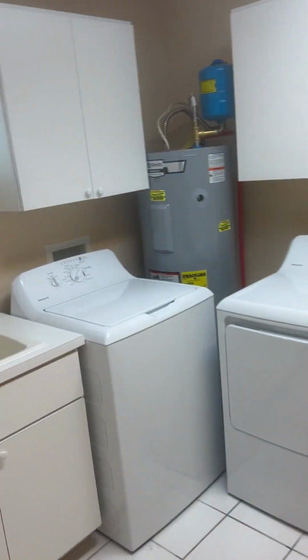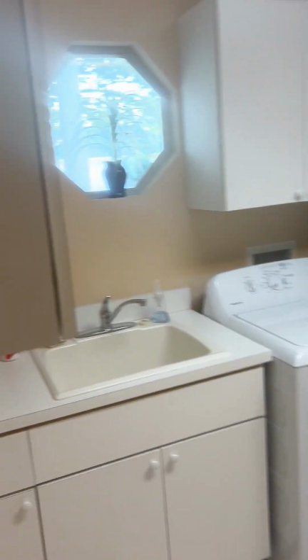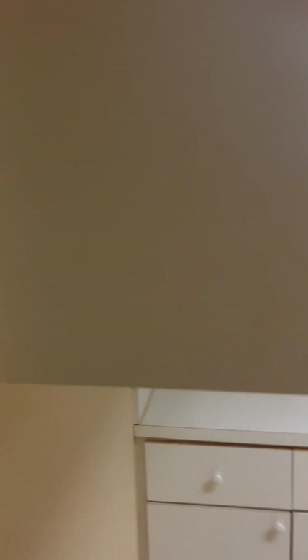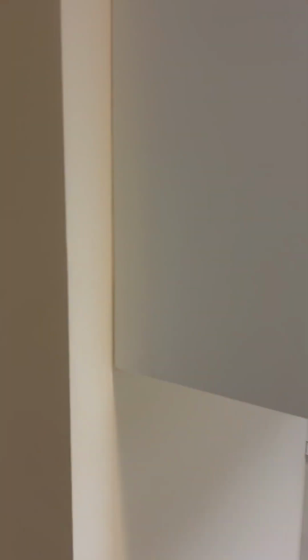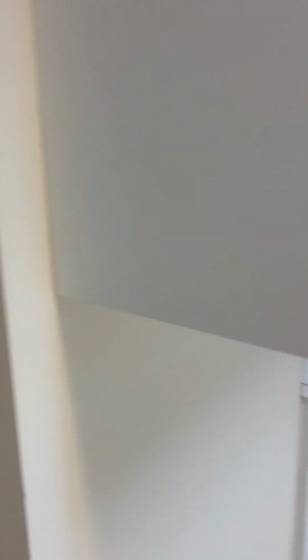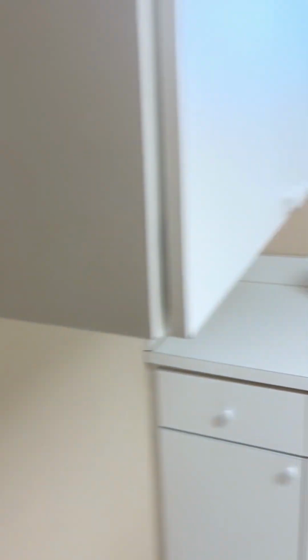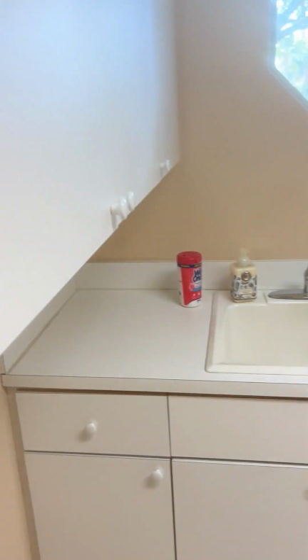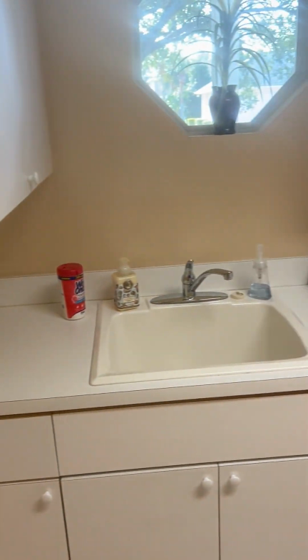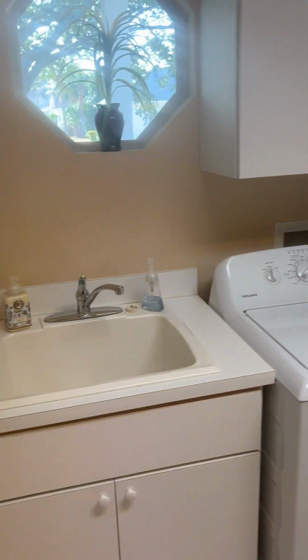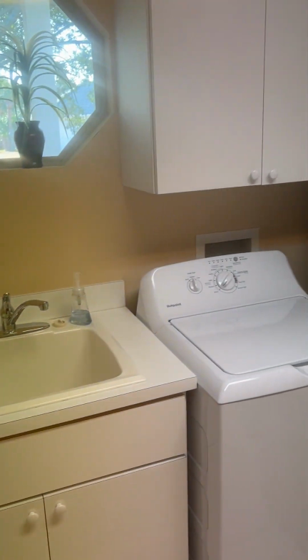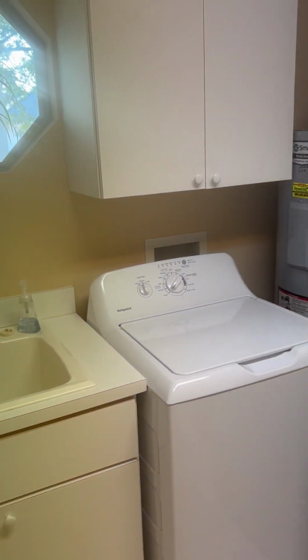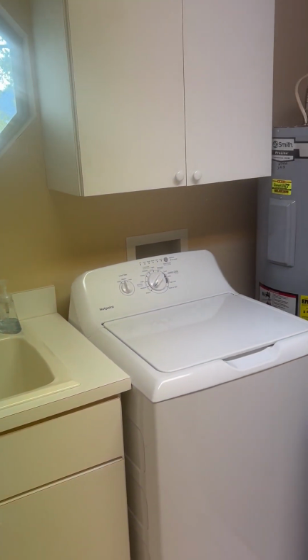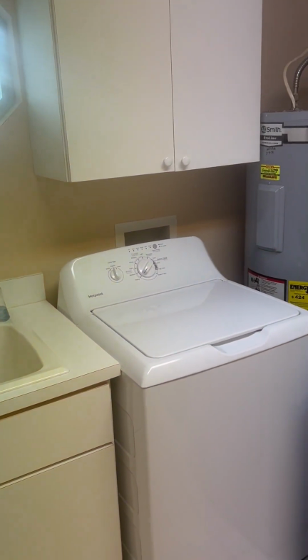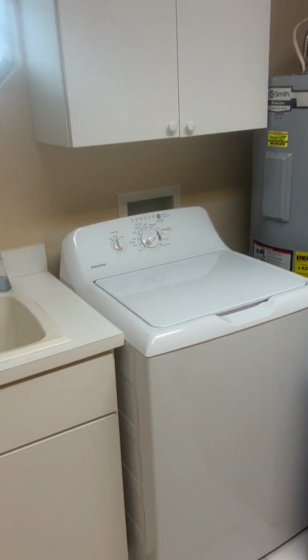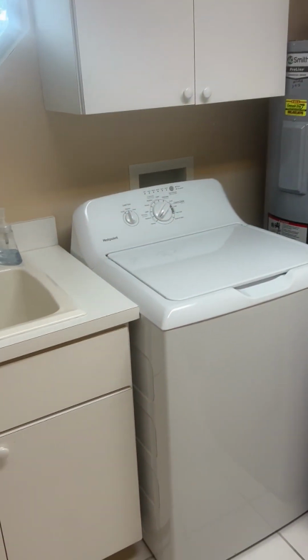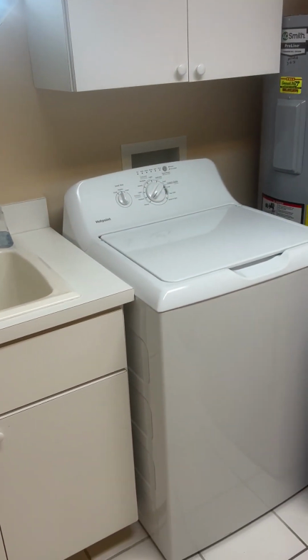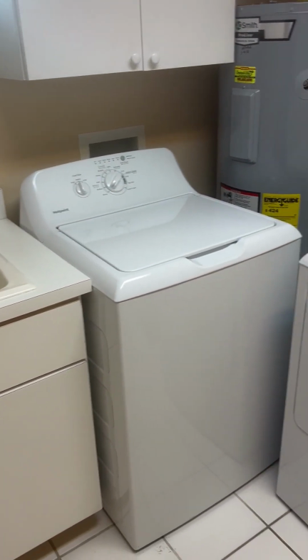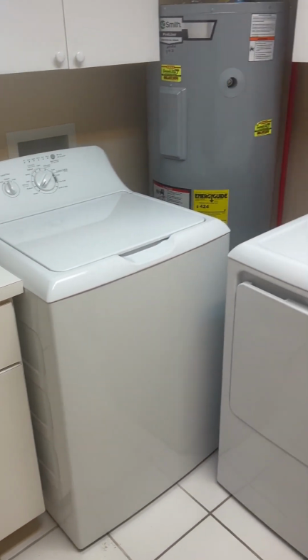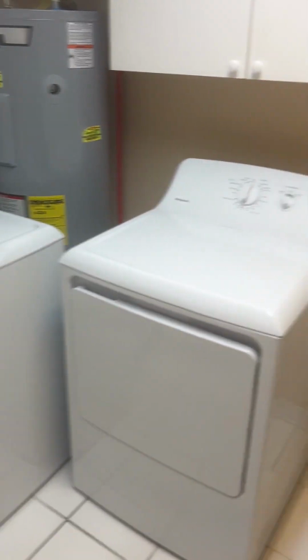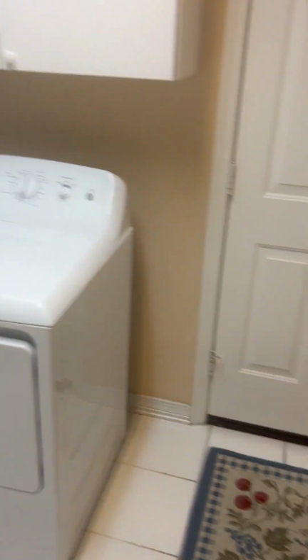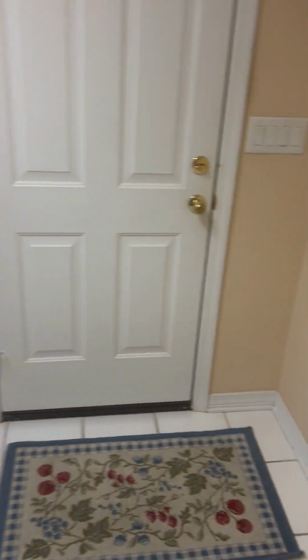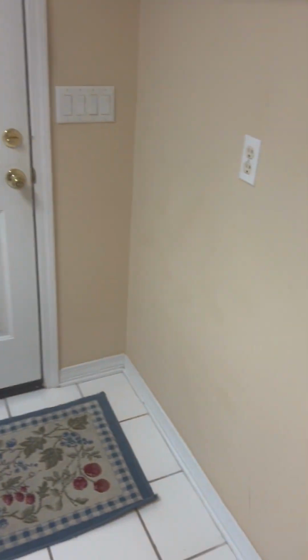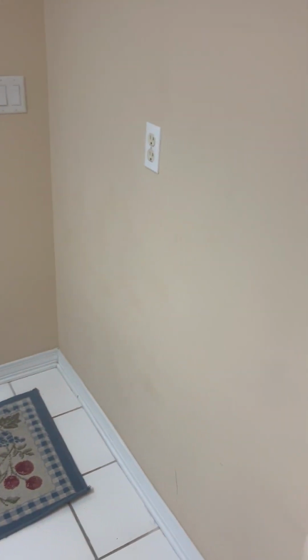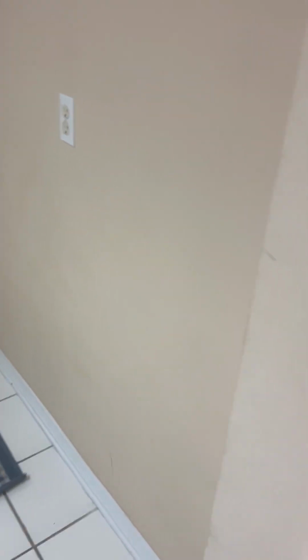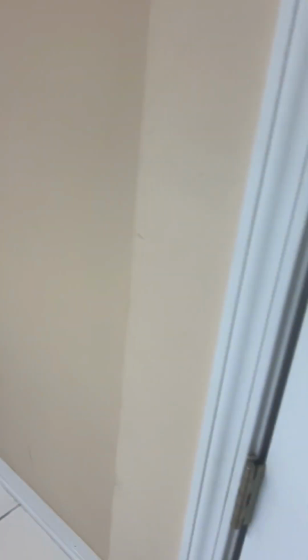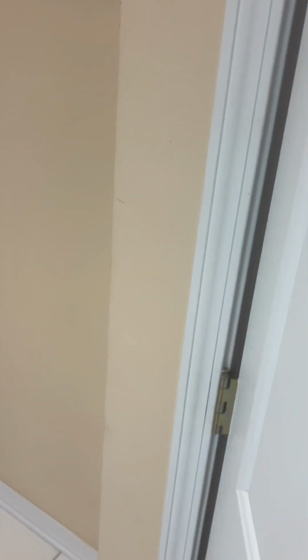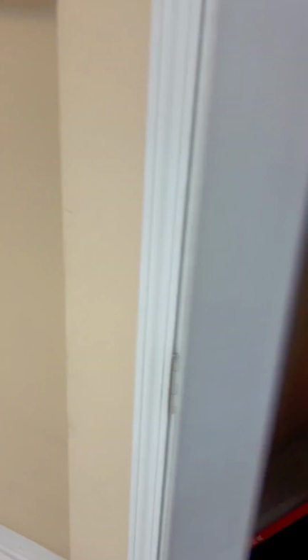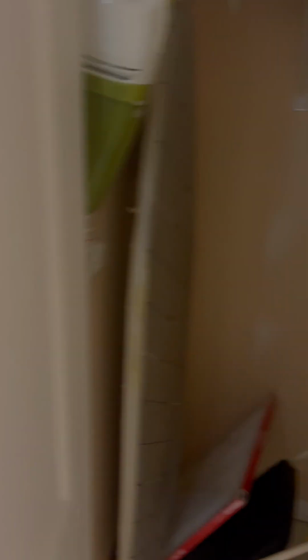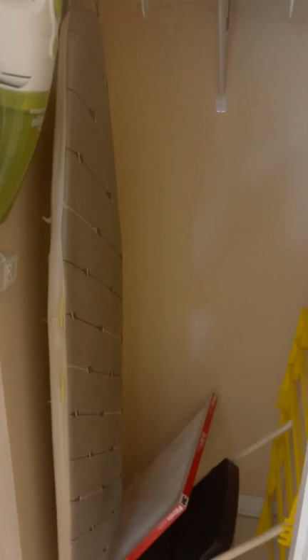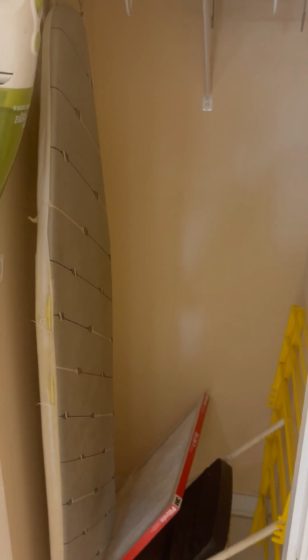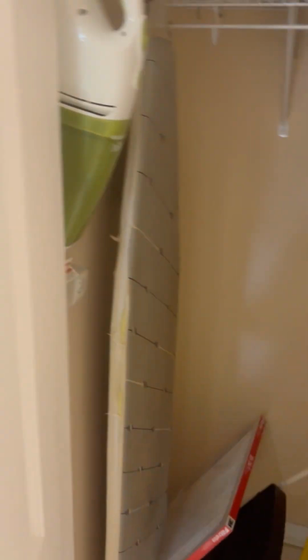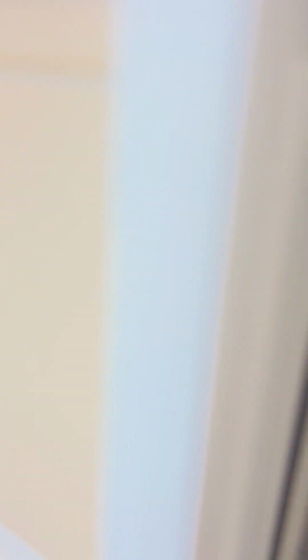This has to be the biggest laundry room I have ever seen — you could almost make a bedroom out of it. It has its own sink, a new hot water heater, new AC, a new washer, and a new dryer. Look how big it is — there's even a closet for the ironing board.